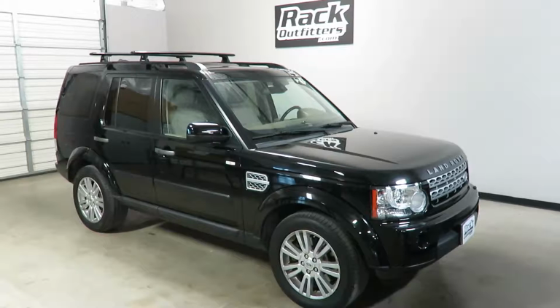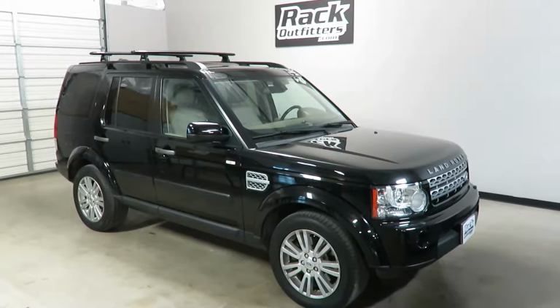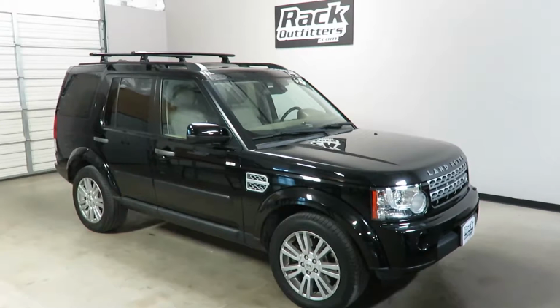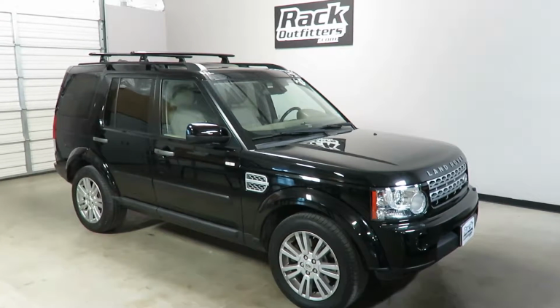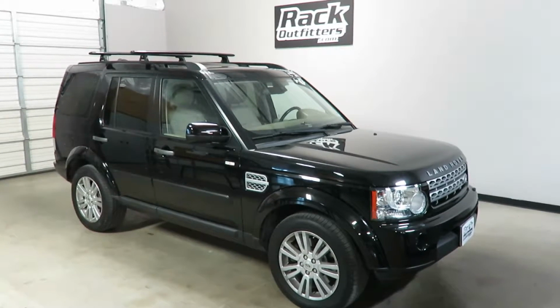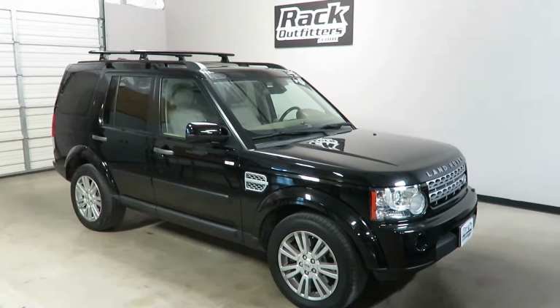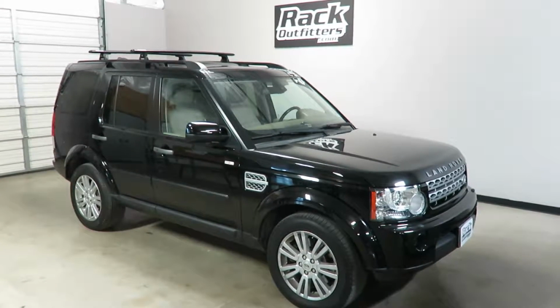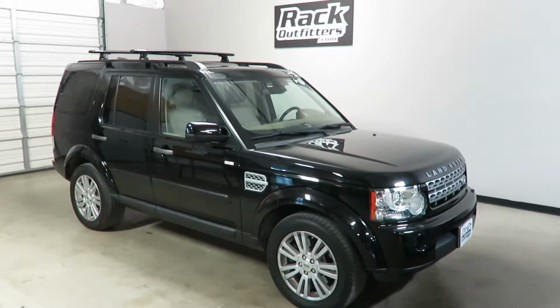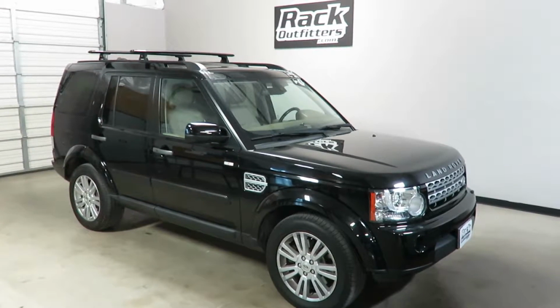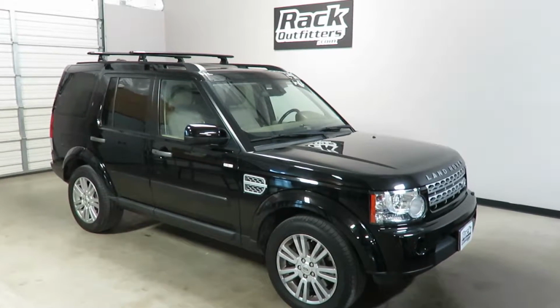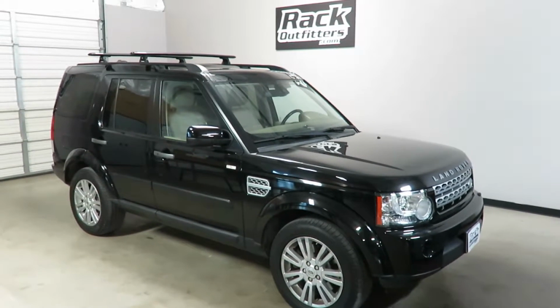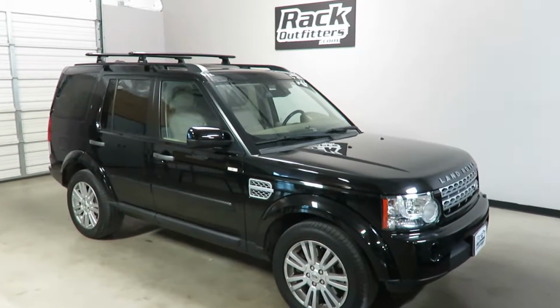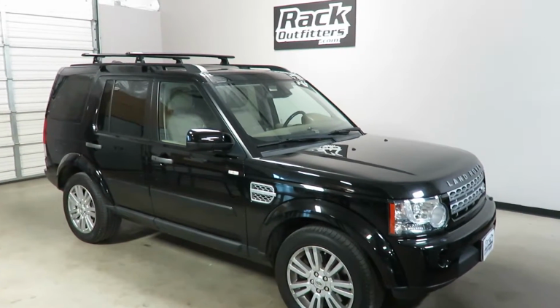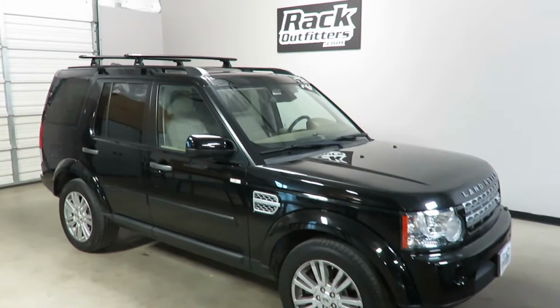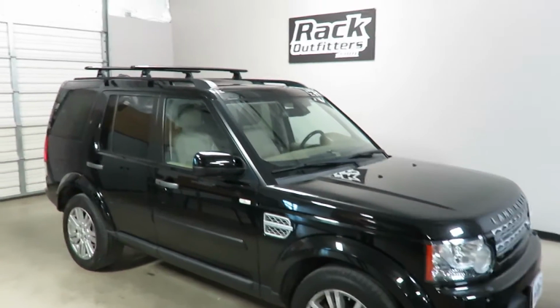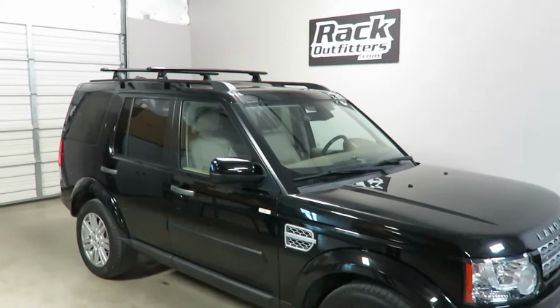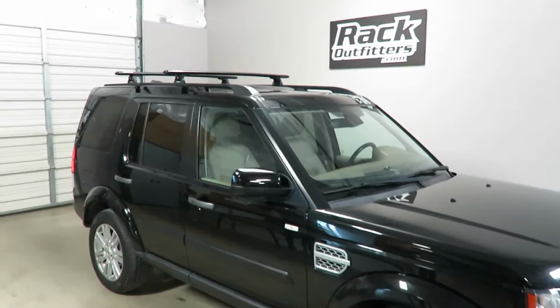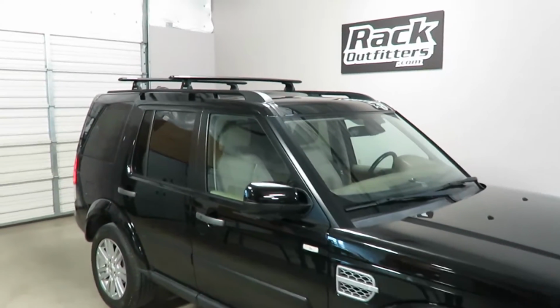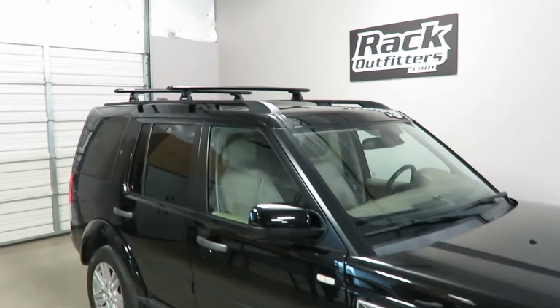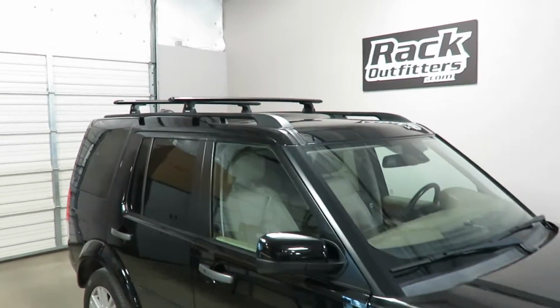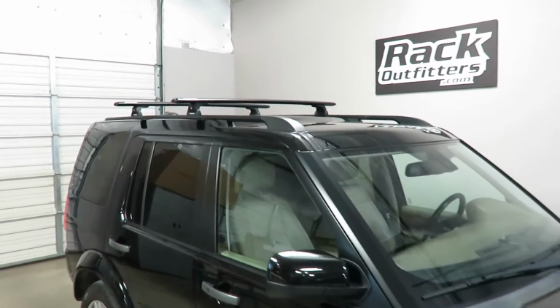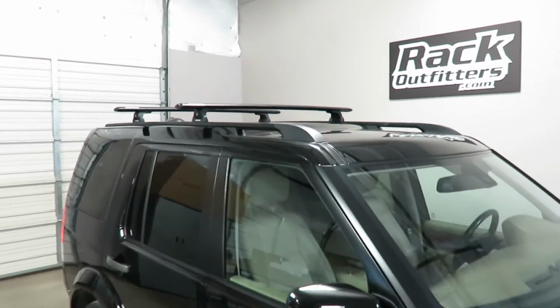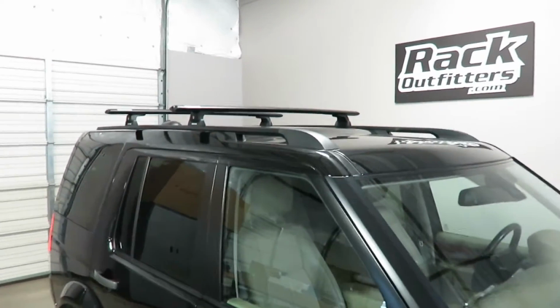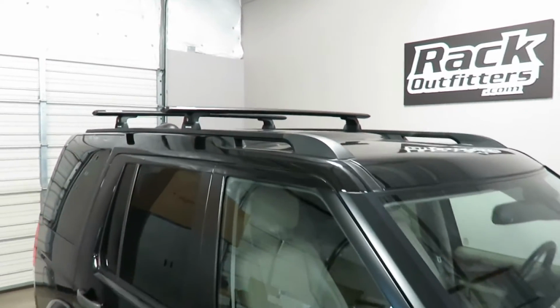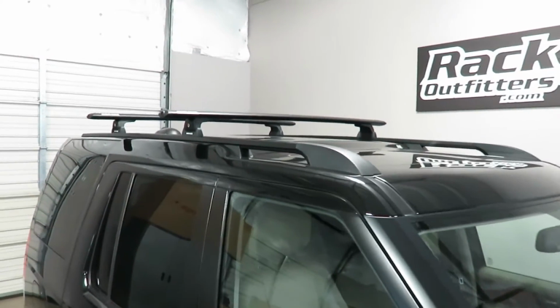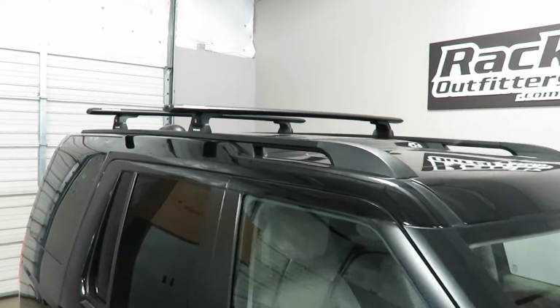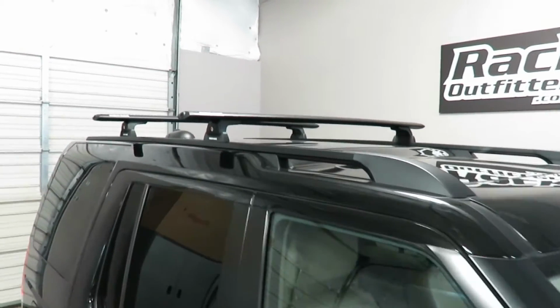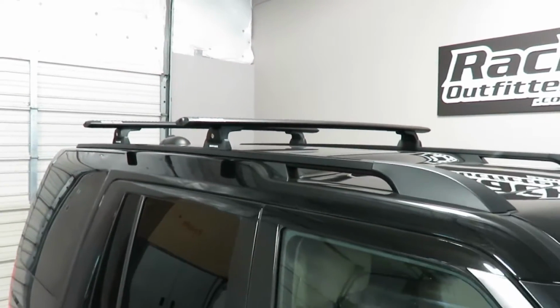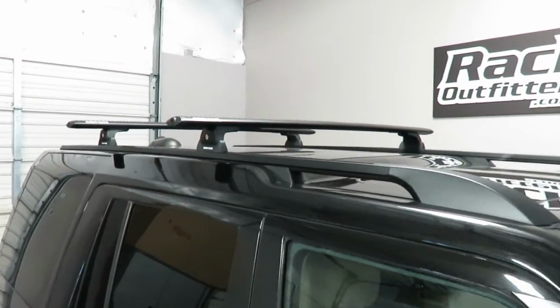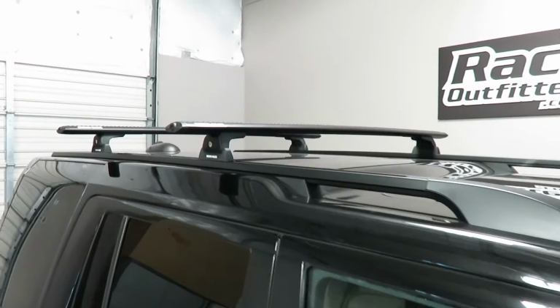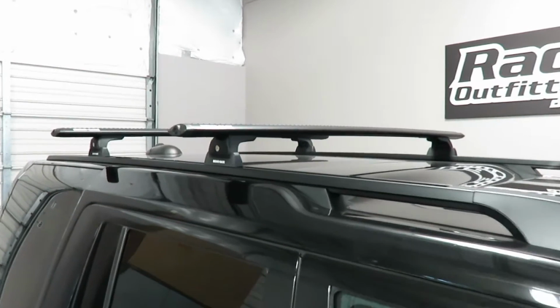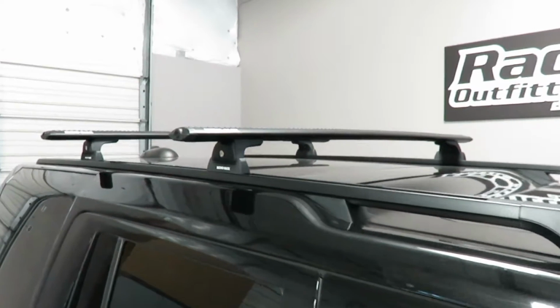This is fit for a 2005 through 2016 Range Rover LR4 with factory installed long tracks. This fit also applies to the vehicle with short tracks.